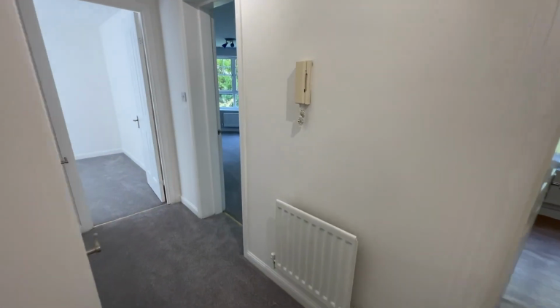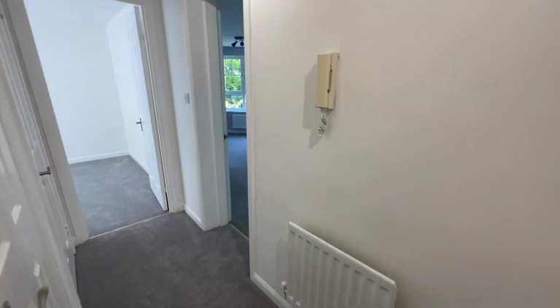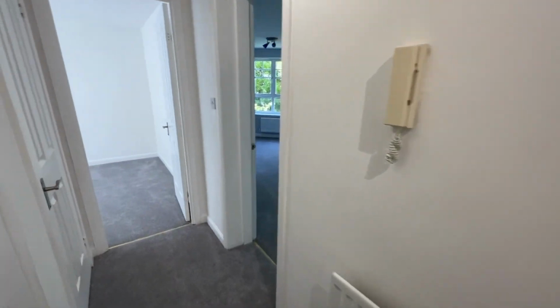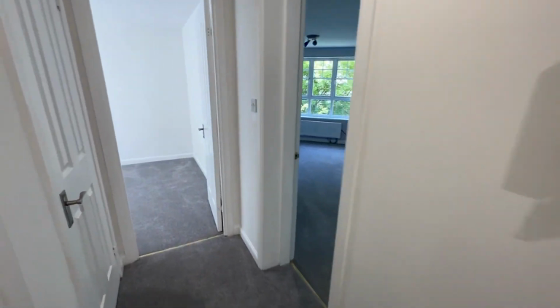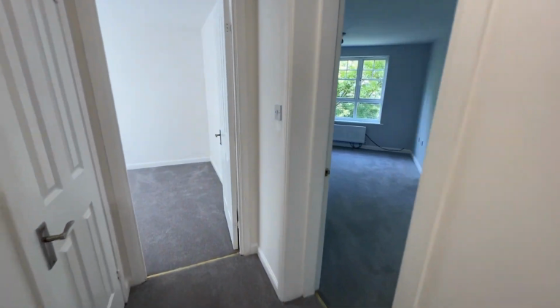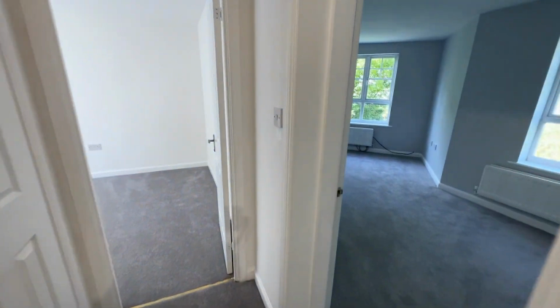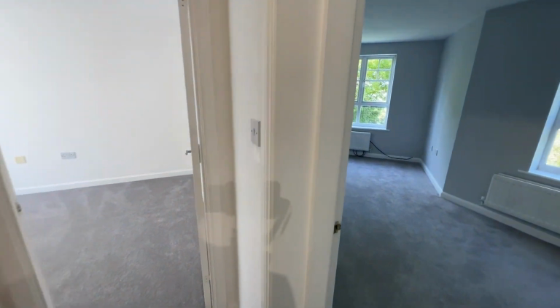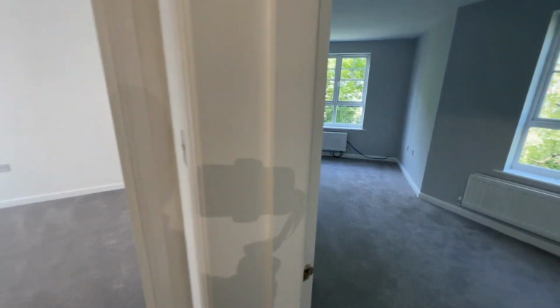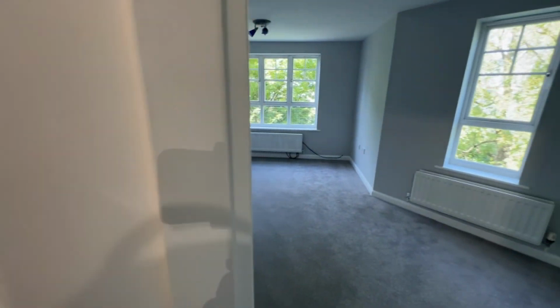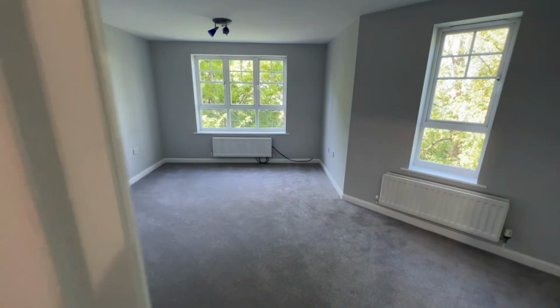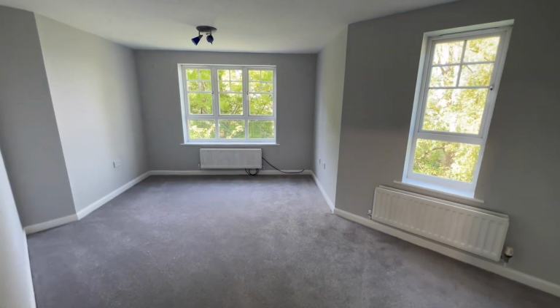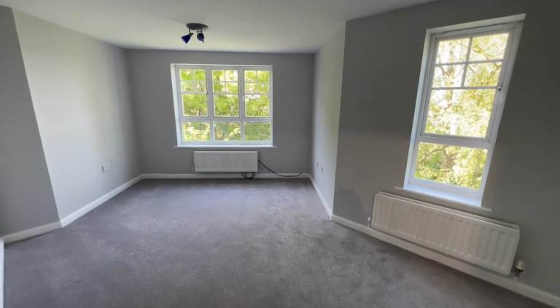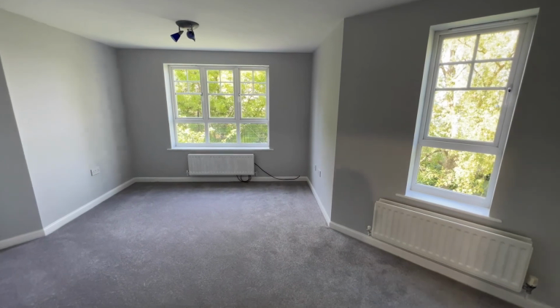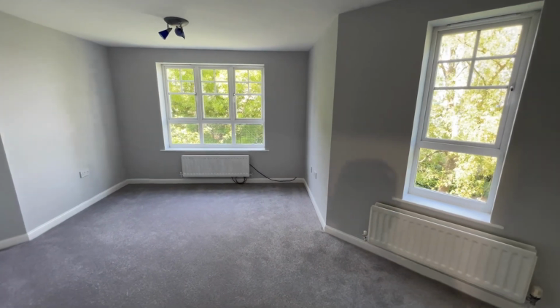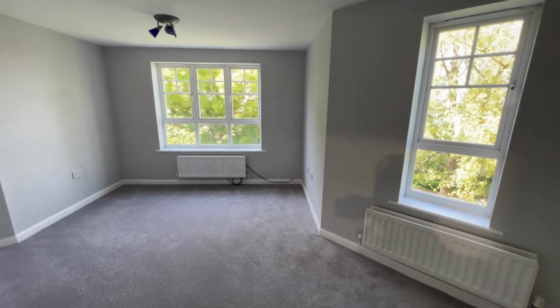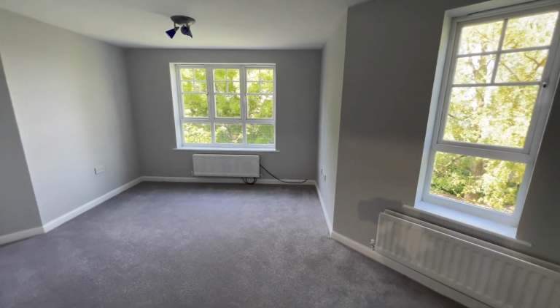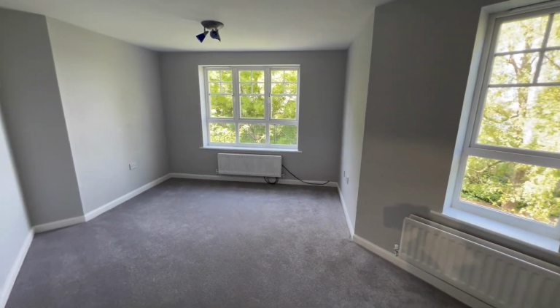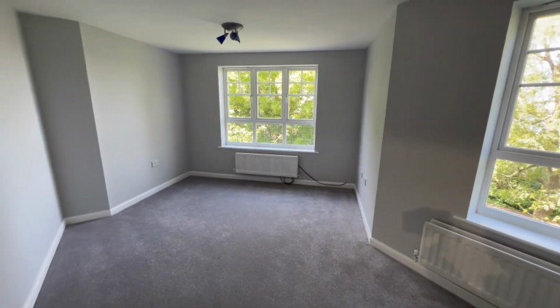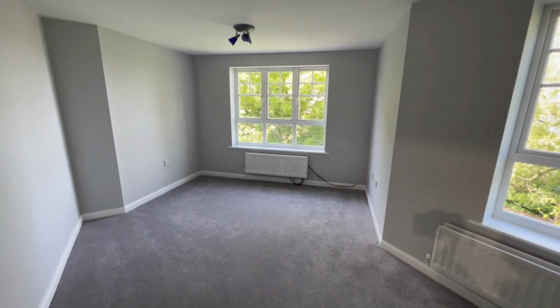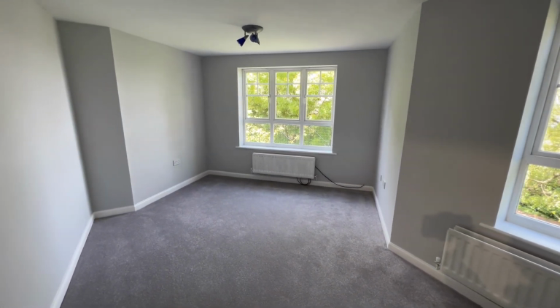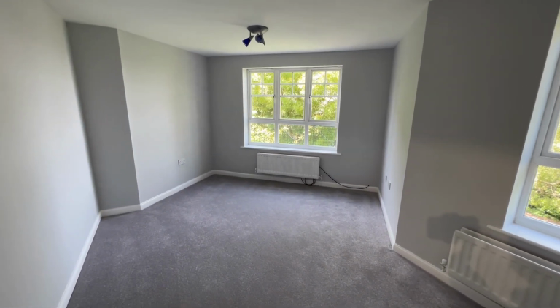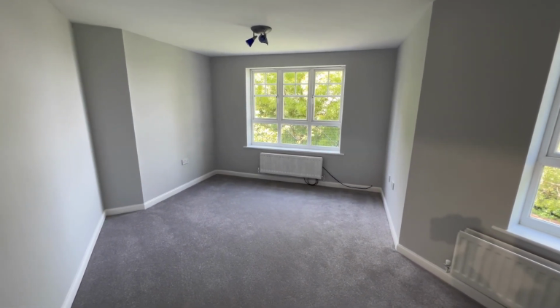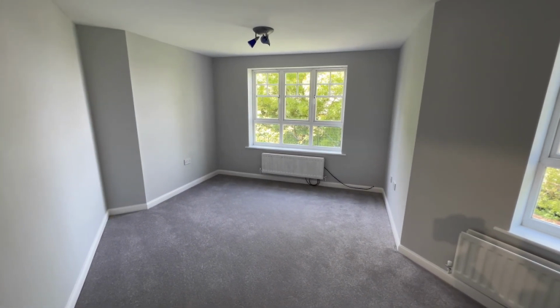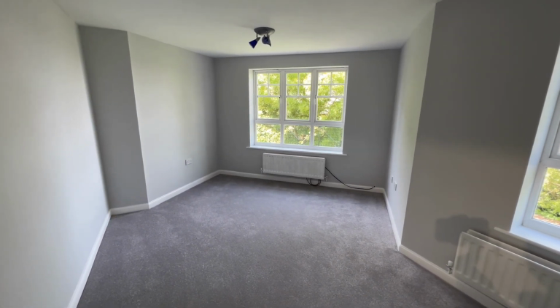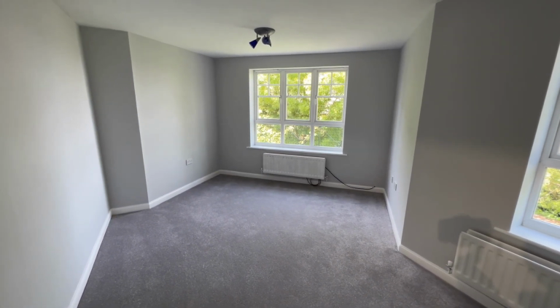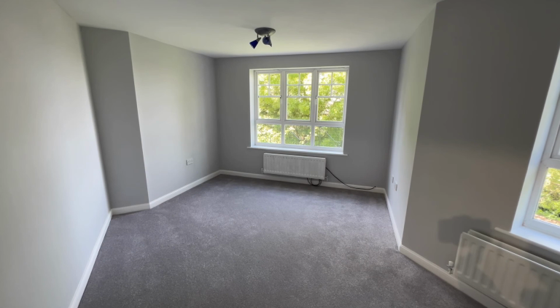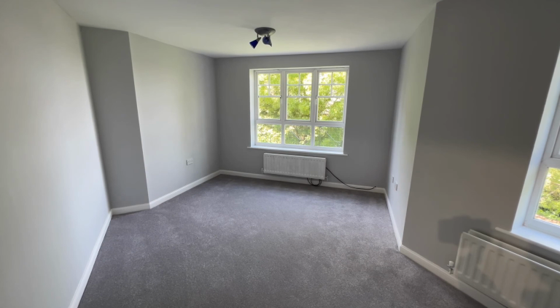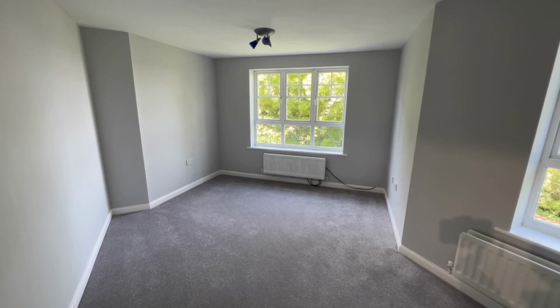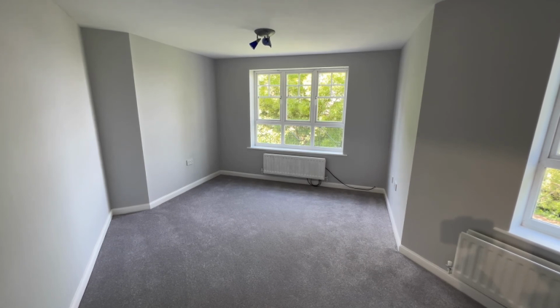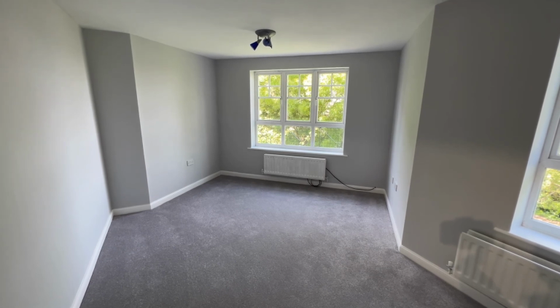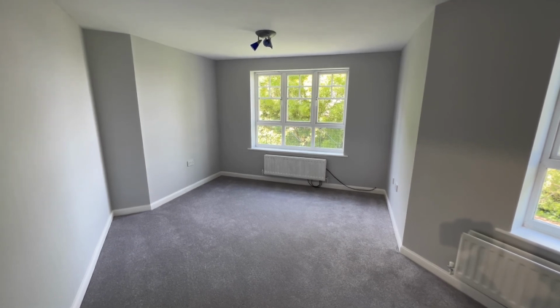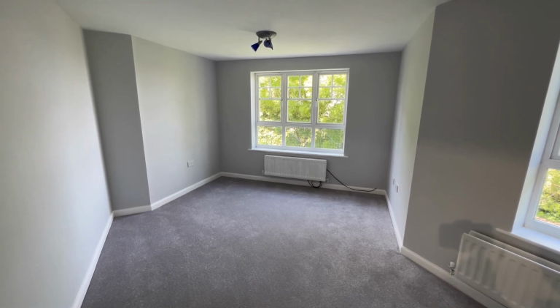The property is offered with immediate vacant possession and we hold the keys for accompanied viewings. If you'd like to arrange a viewing, please call Beaumont Gibbs Estate Agents on 0208 319 7600. Many thanks for watching.